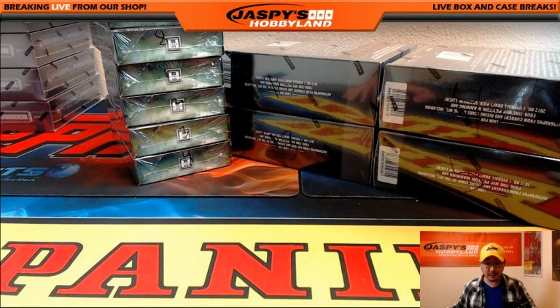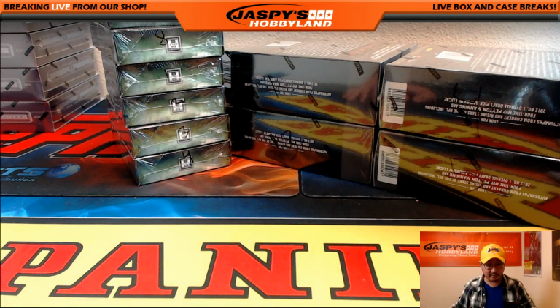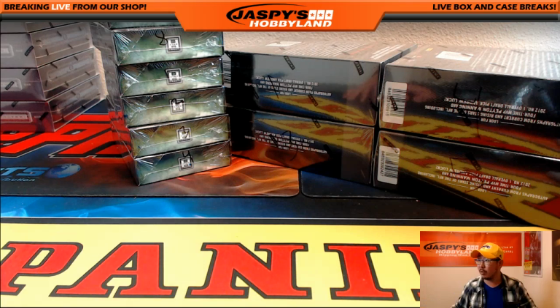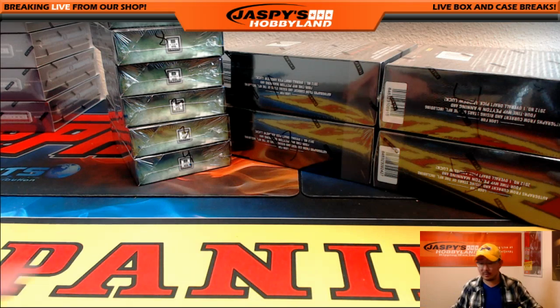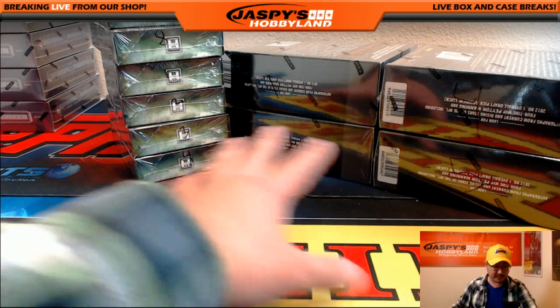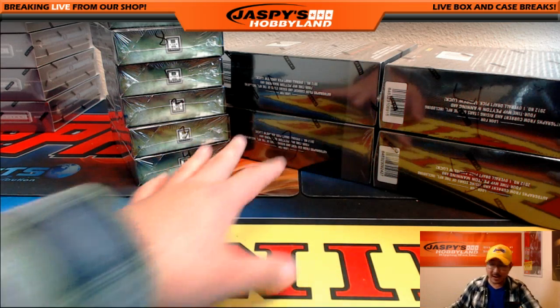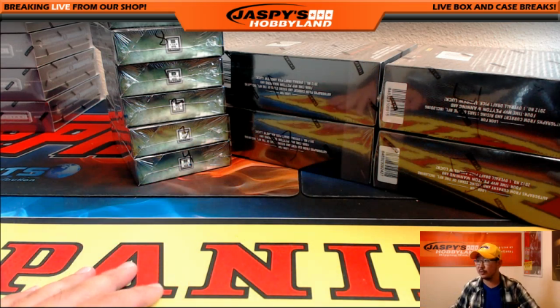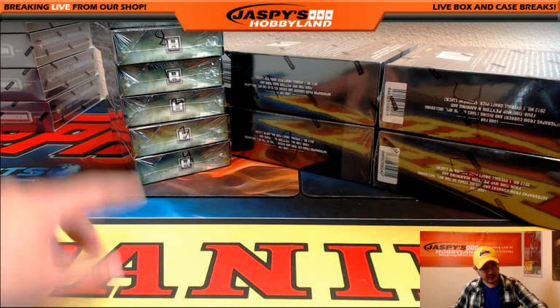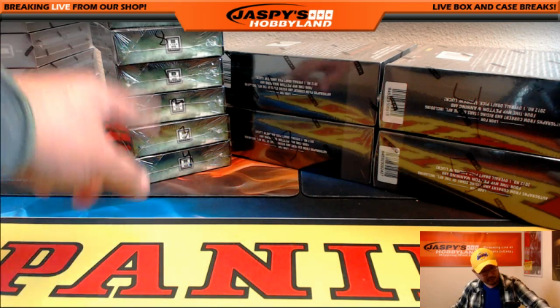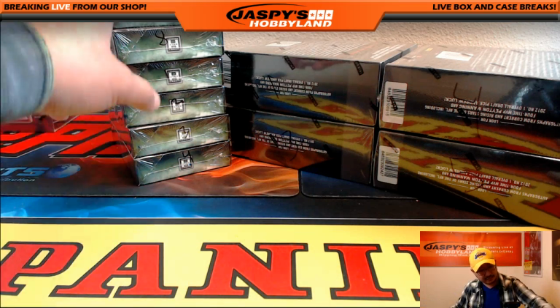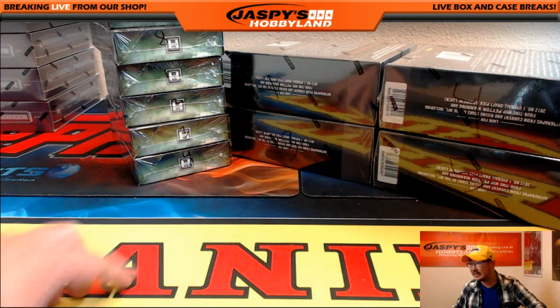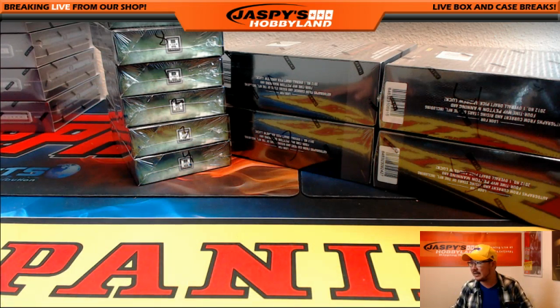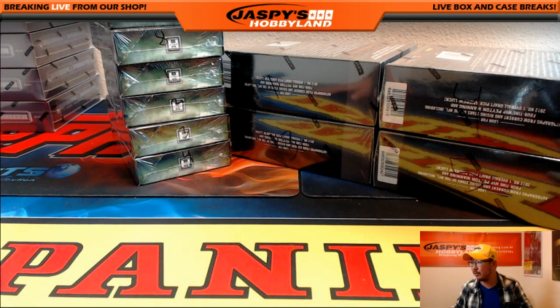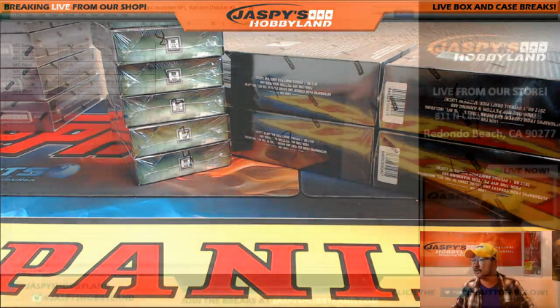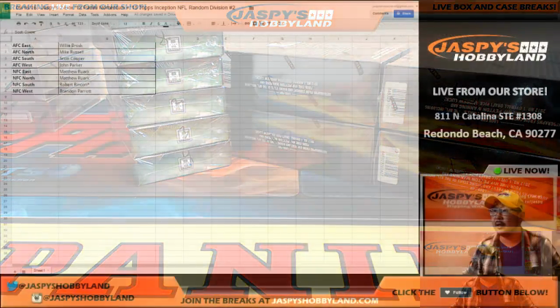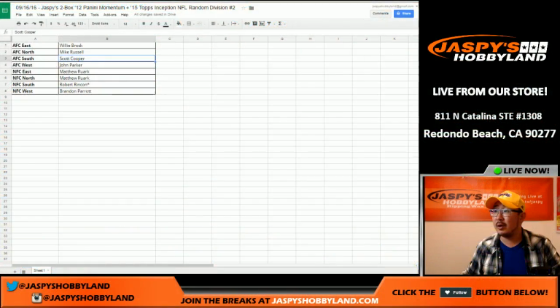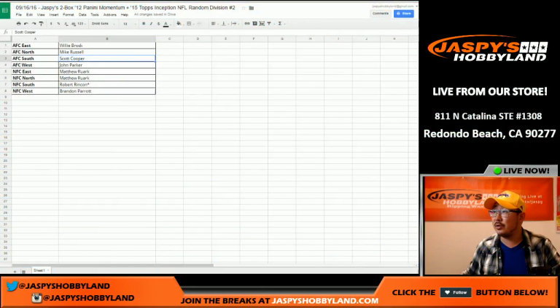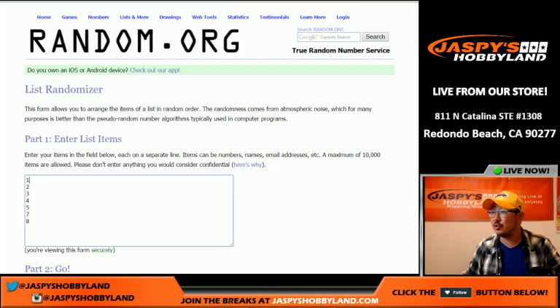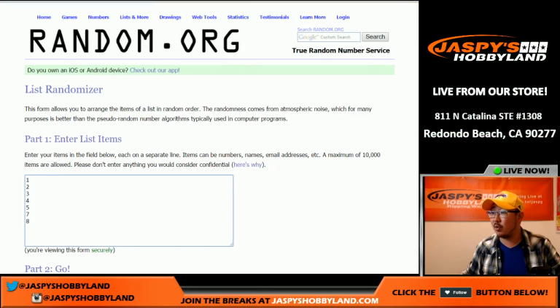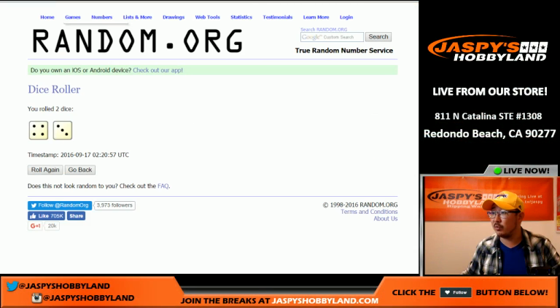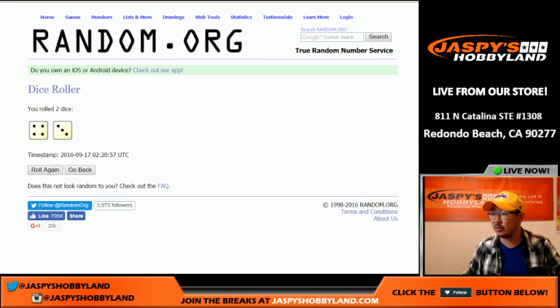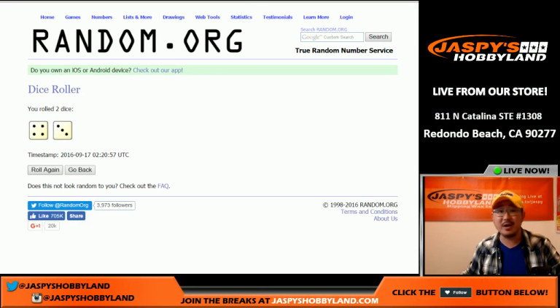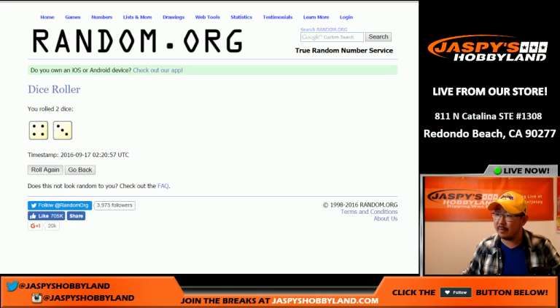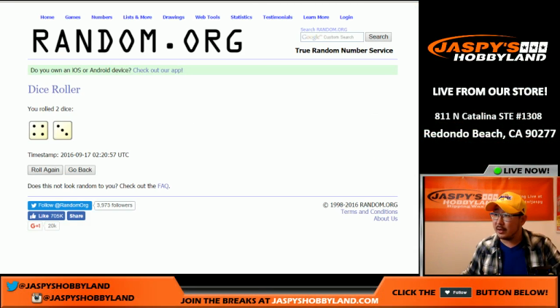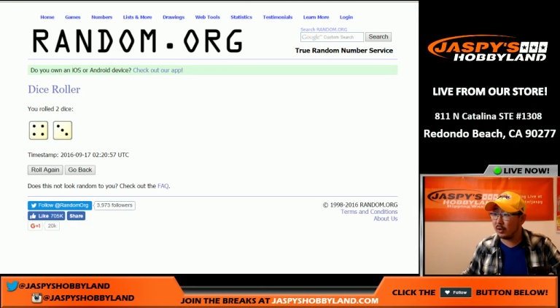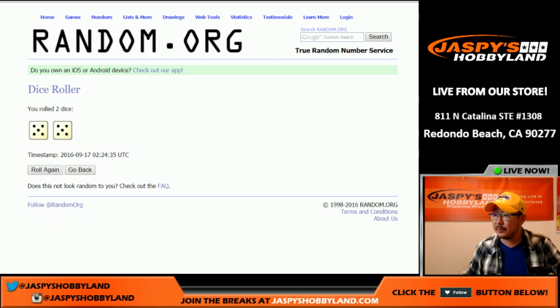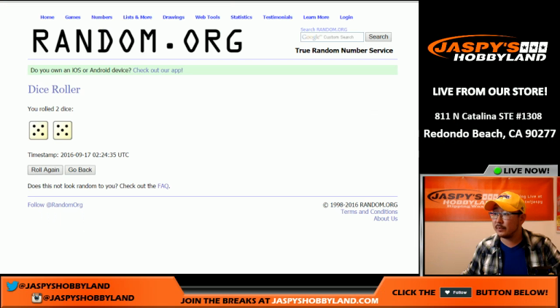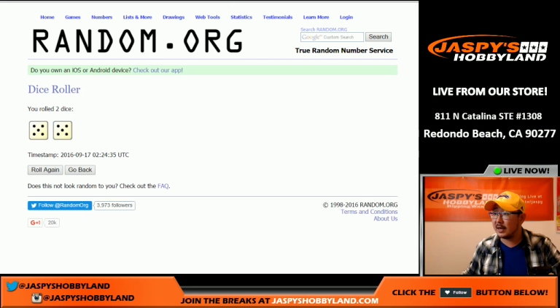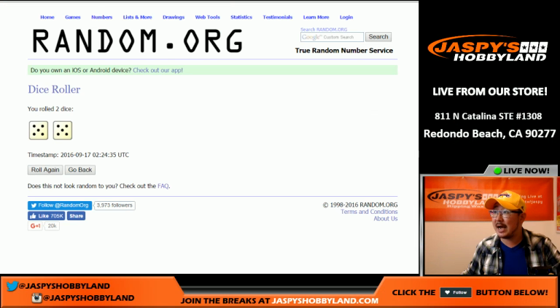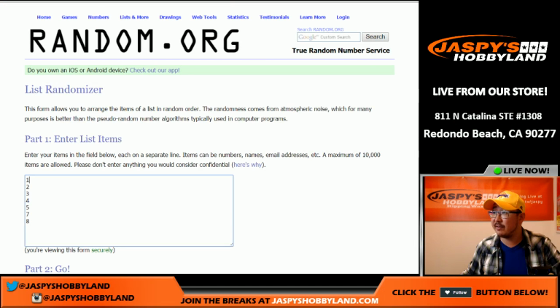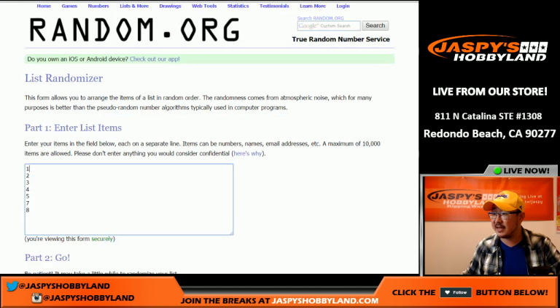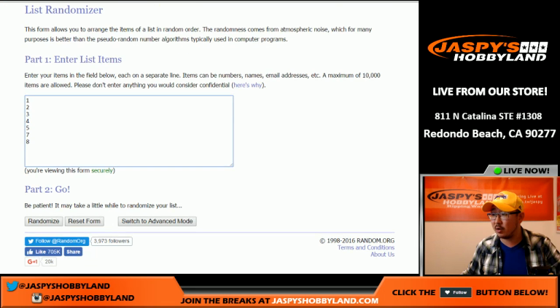Good luck everybody. We're going to see which boxes we go to first. Here are the 2015 Topps Inception boxes — I'll use random.org to pick which box we do. We already numbered them. Let's roll again — 10 times, five and five, ten the hard way.